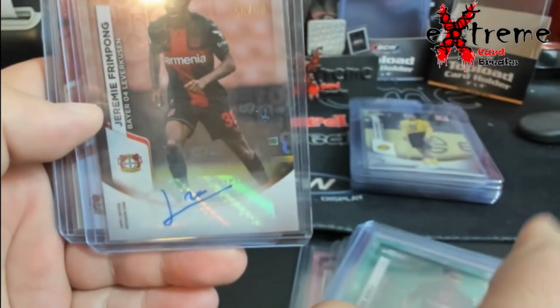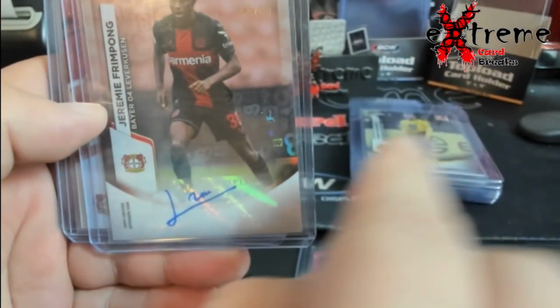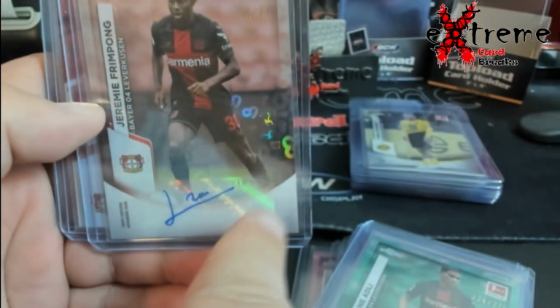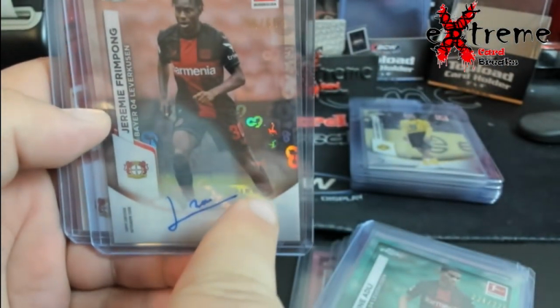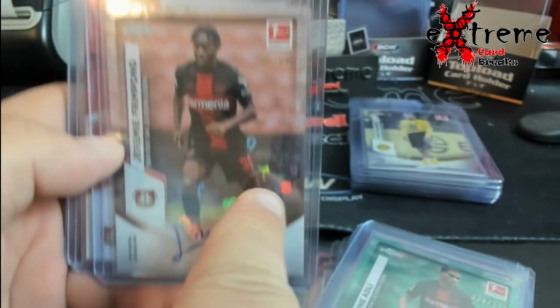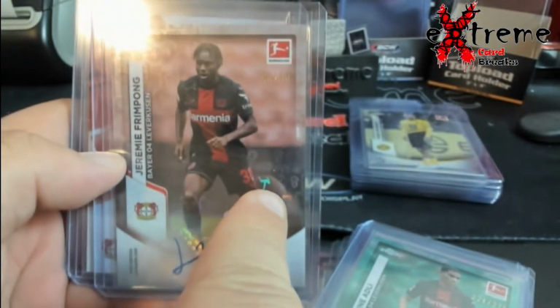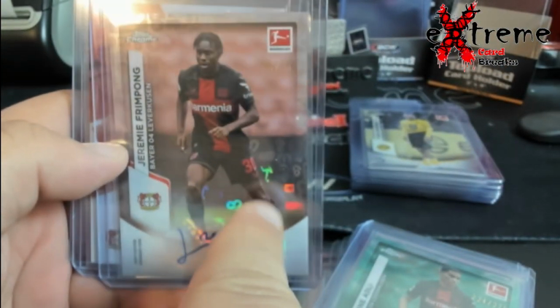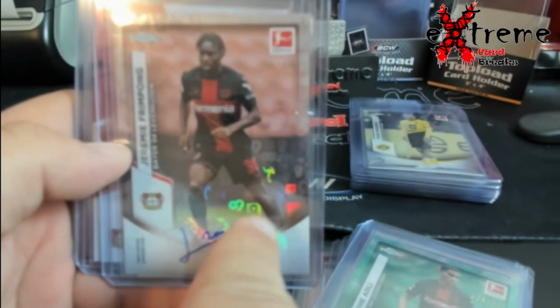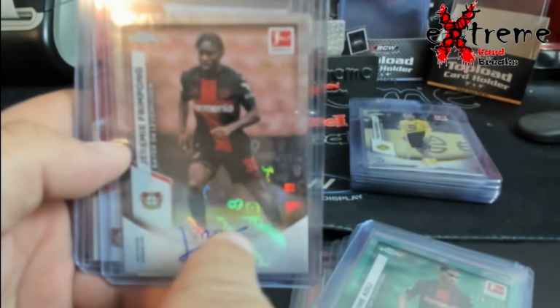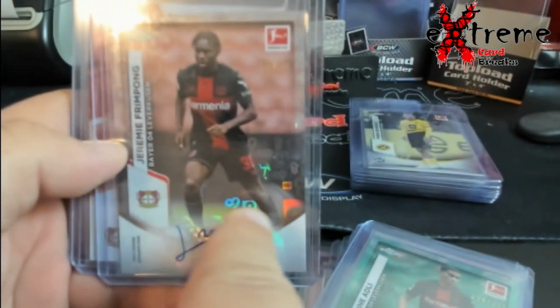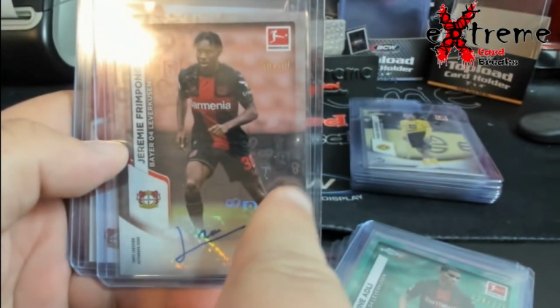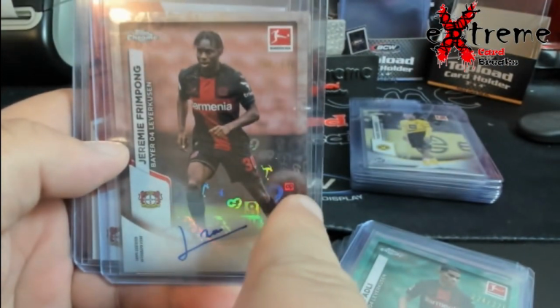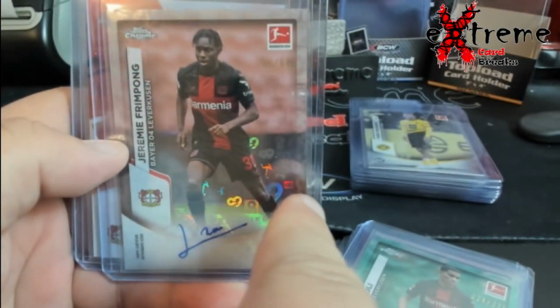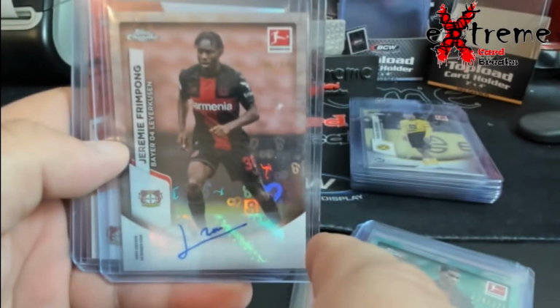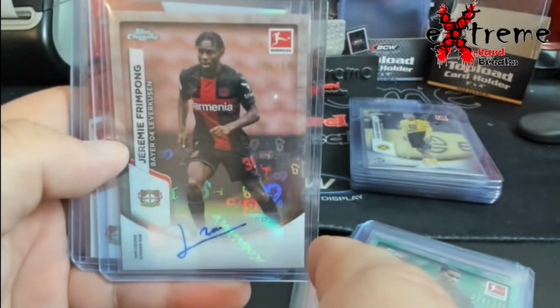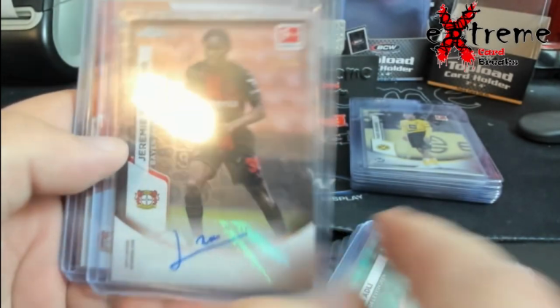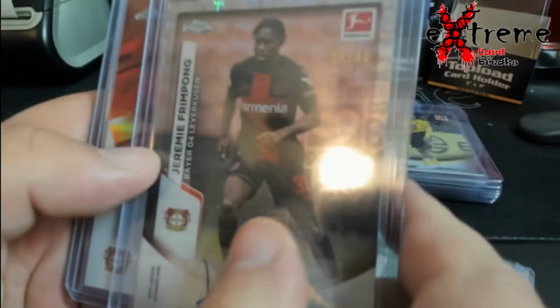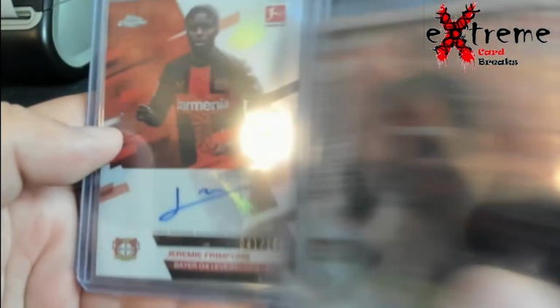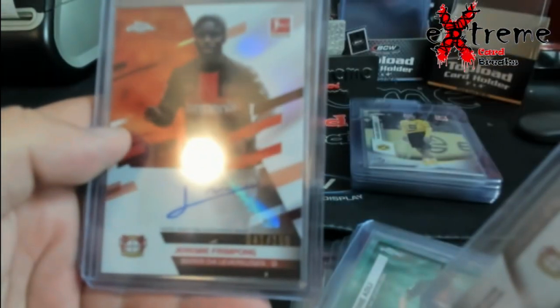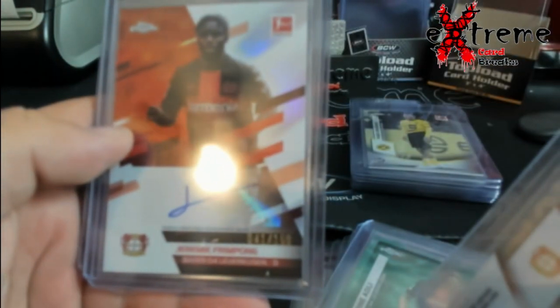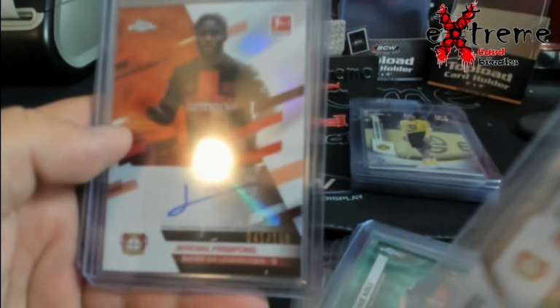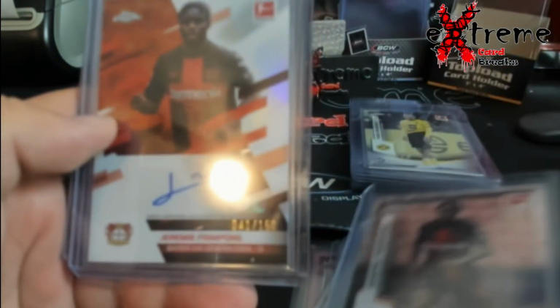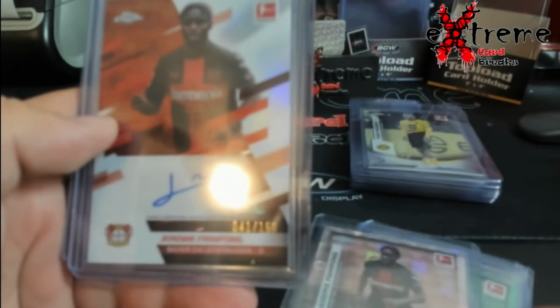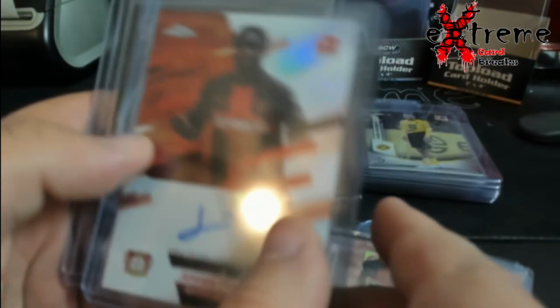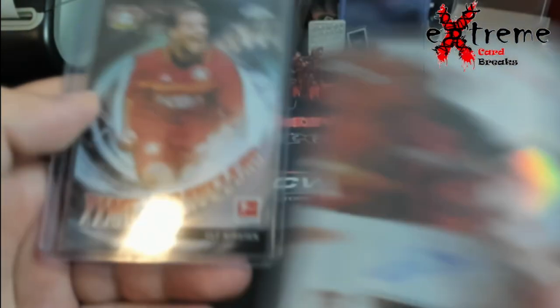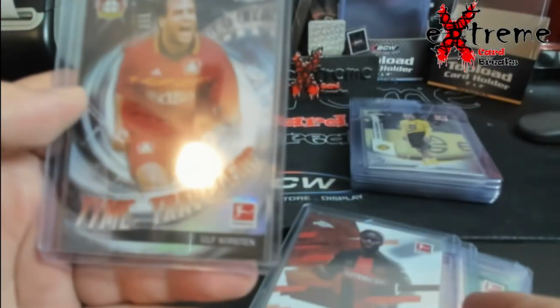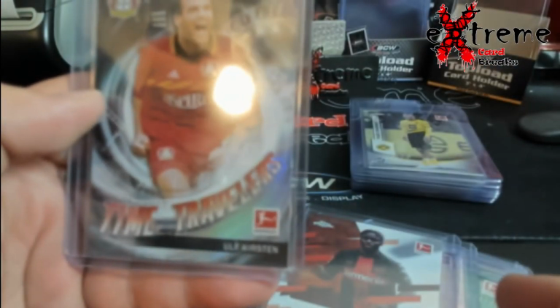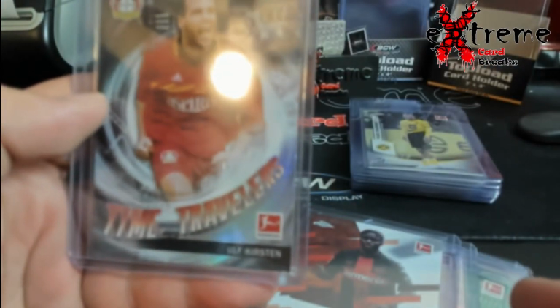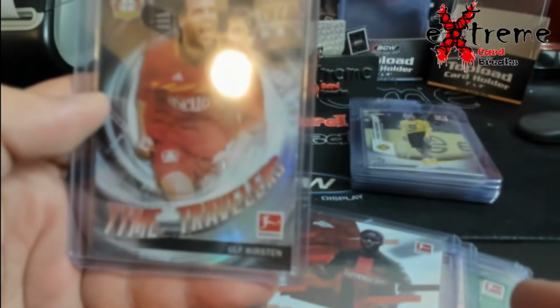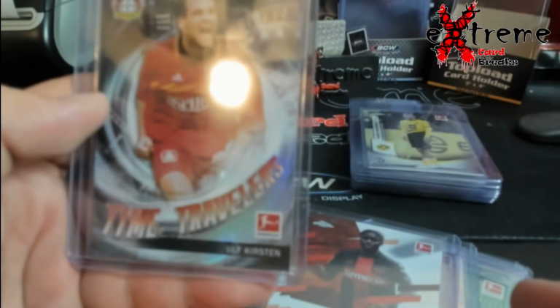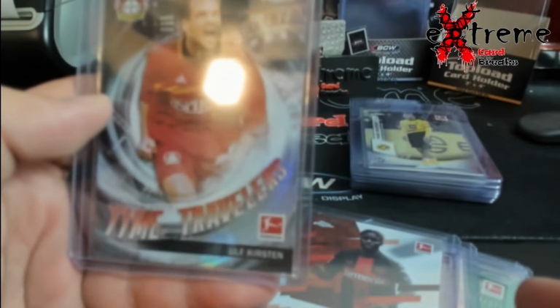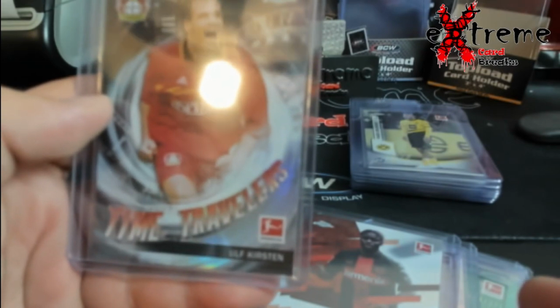Frimpong auto, it's the cool looking design — I like it — out of 150. And then a Time Traveler Kirsten.